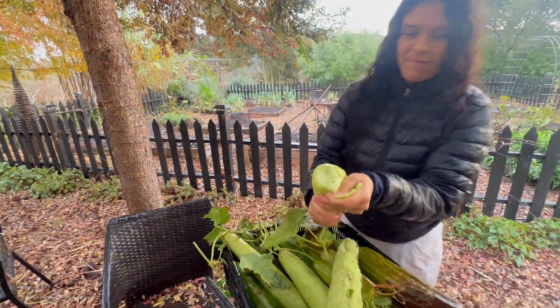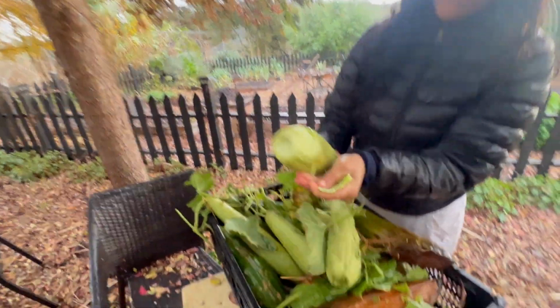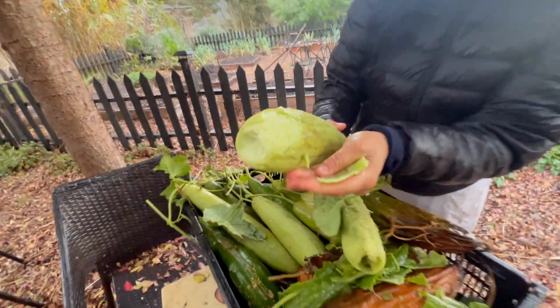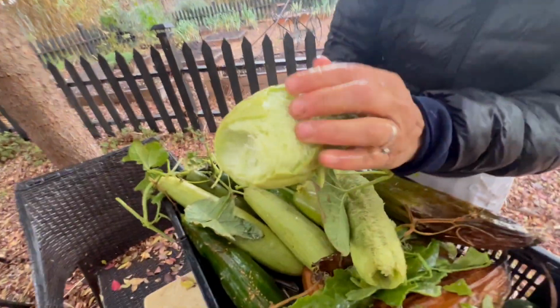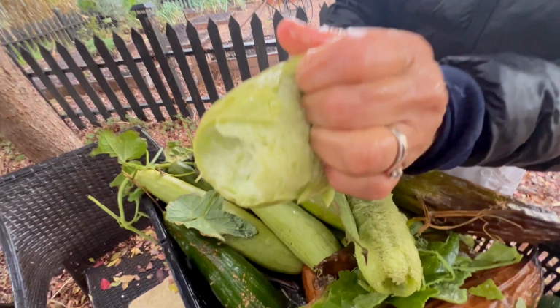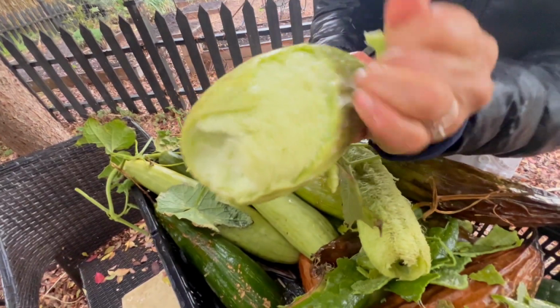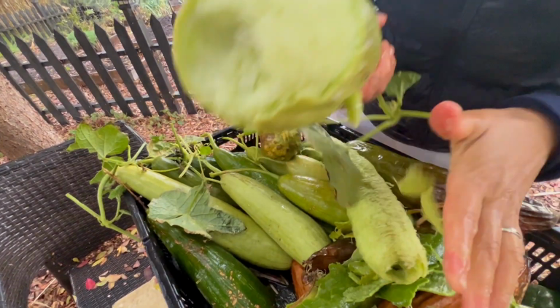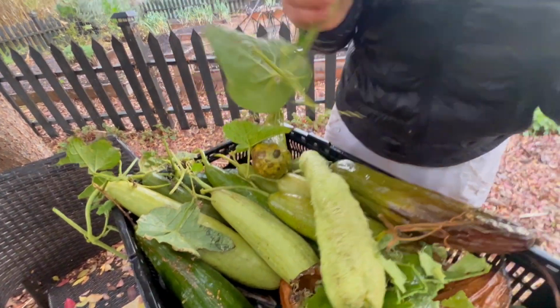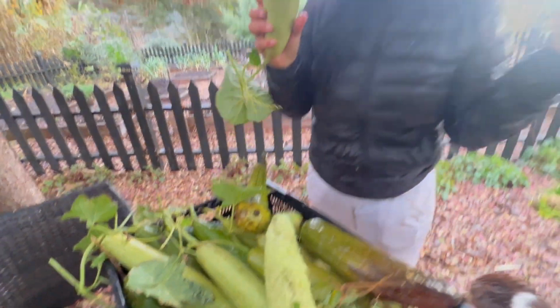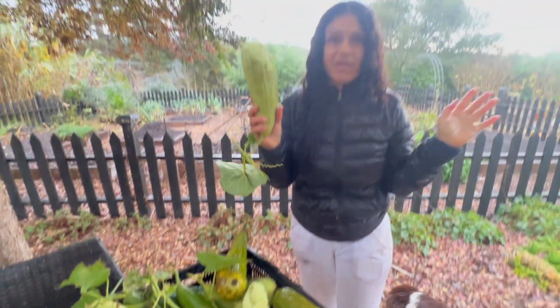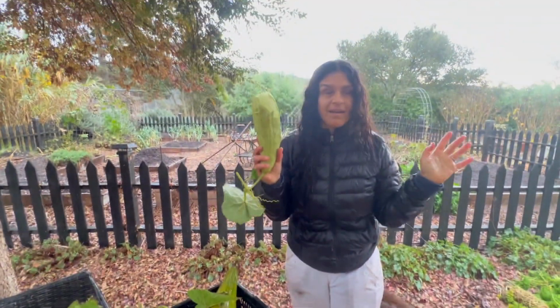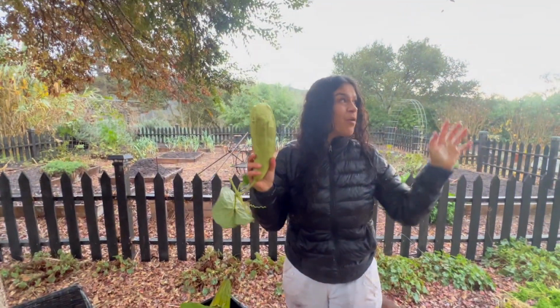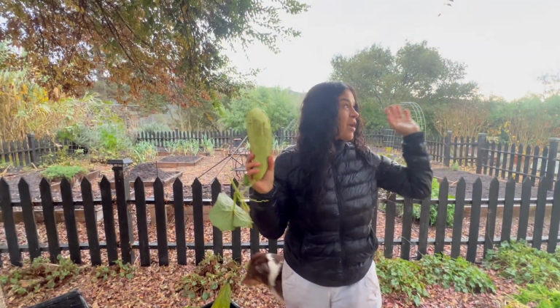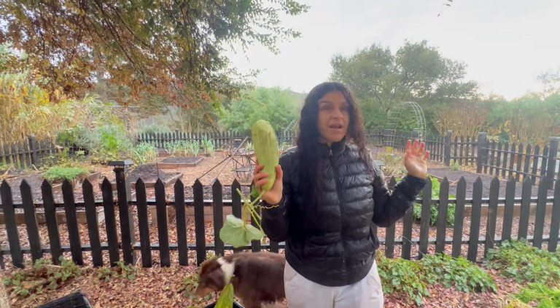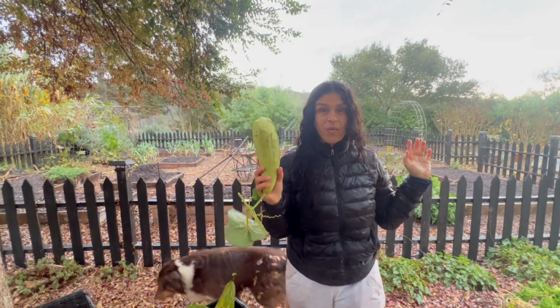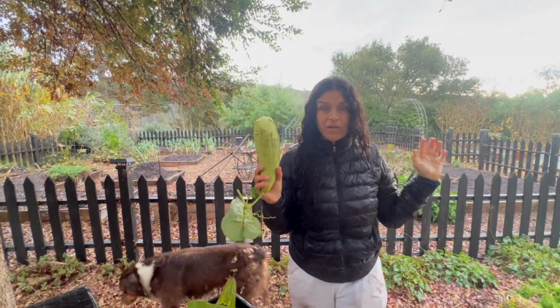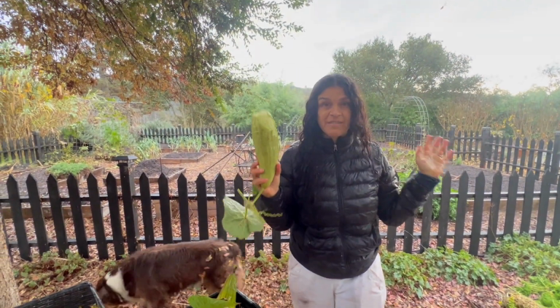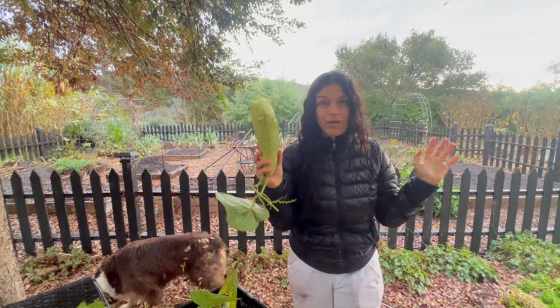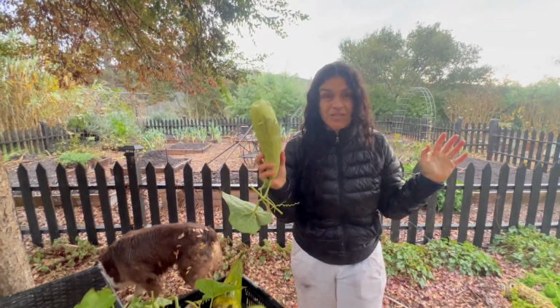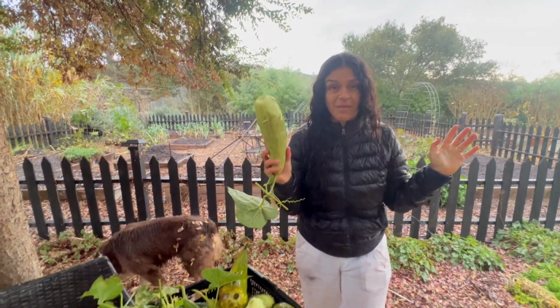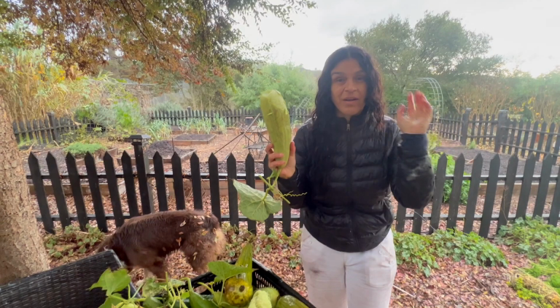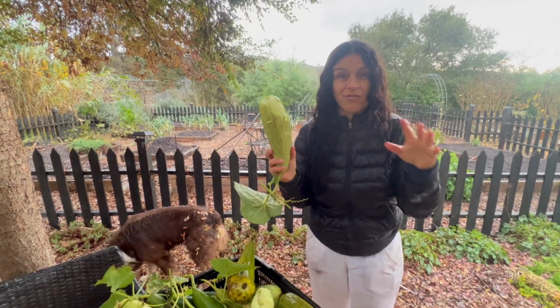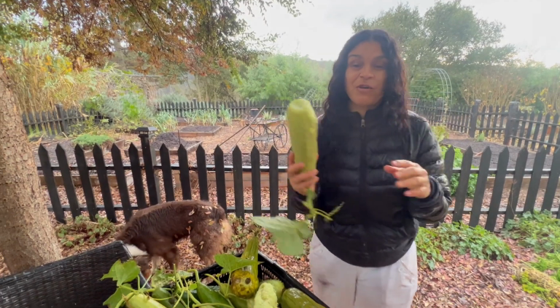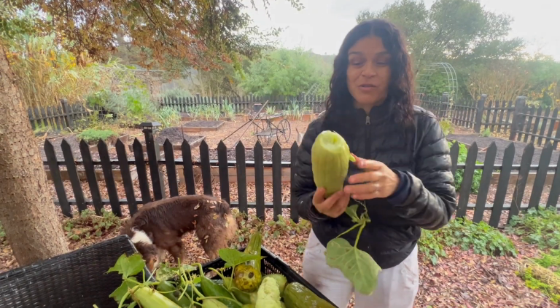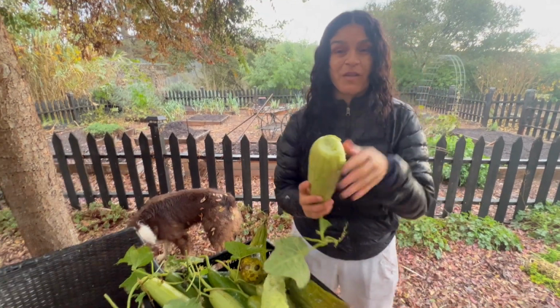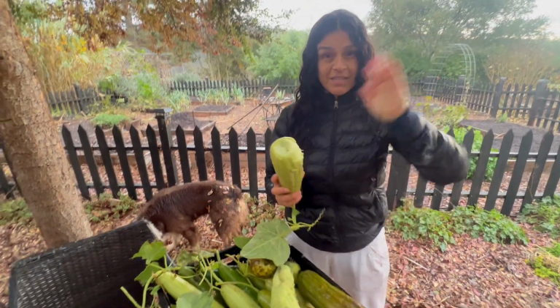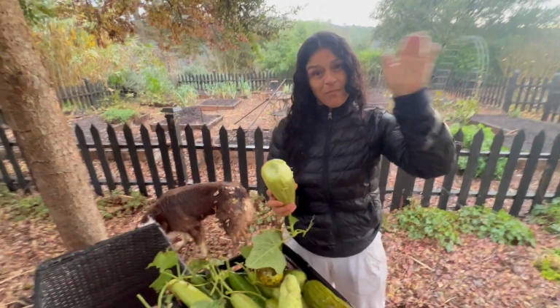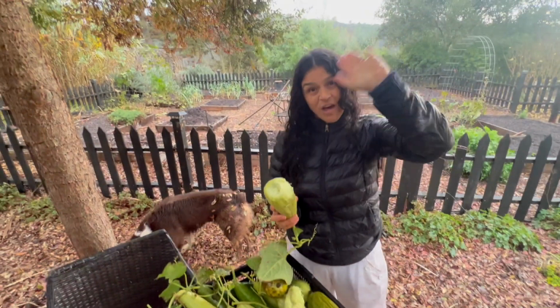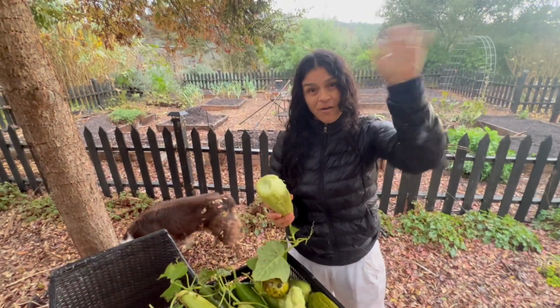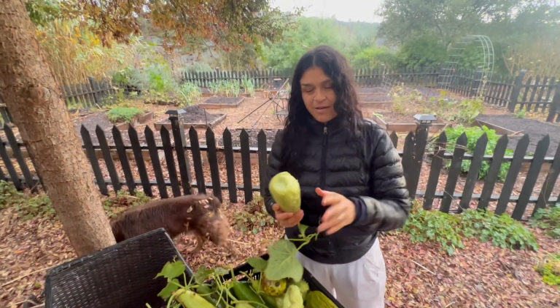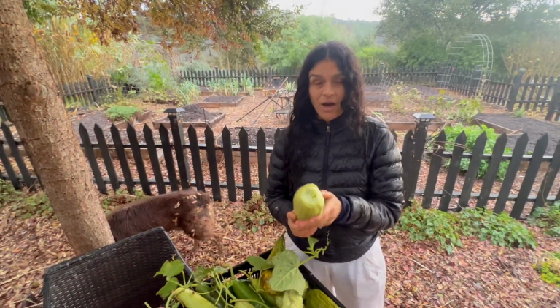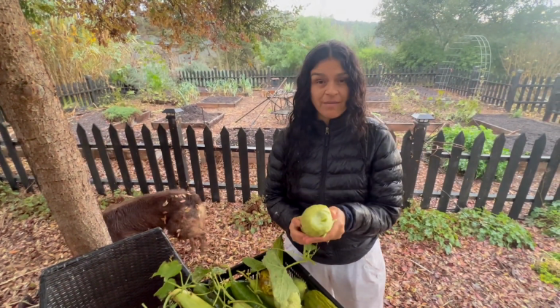Aquí voy a cerrar el vídeo porque ahí viene la lluvia otra vez. Espero que les guste este vídeo y nos vemos en los próximos vídeos. Hasta luego, chao chao, James.